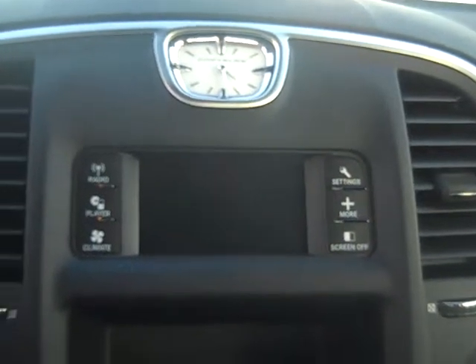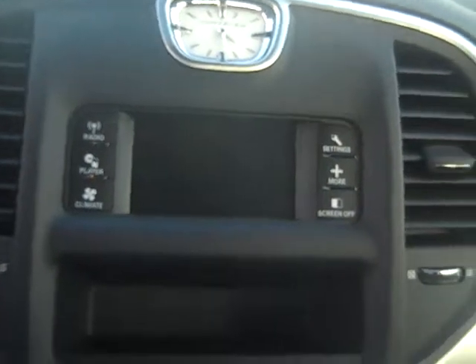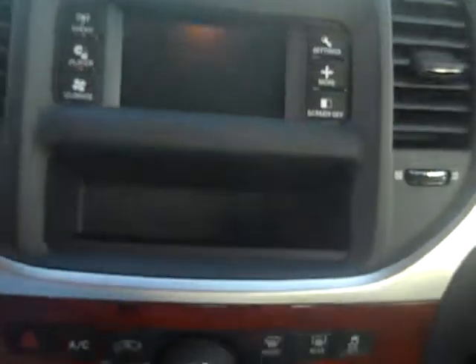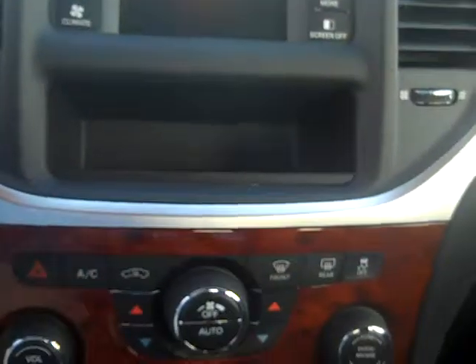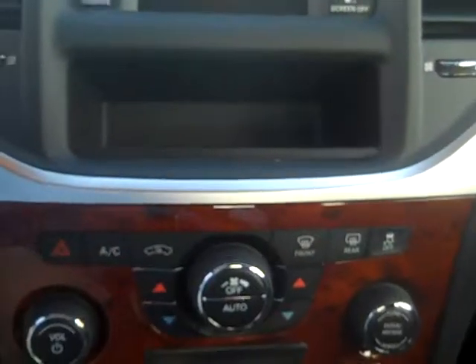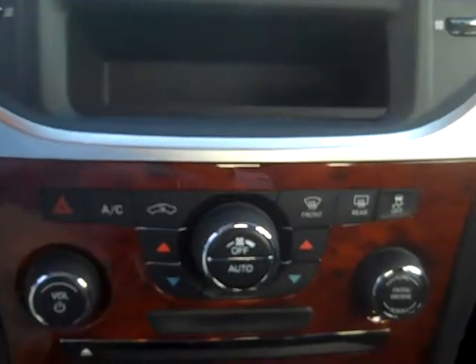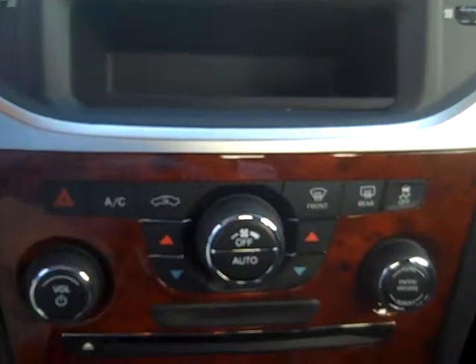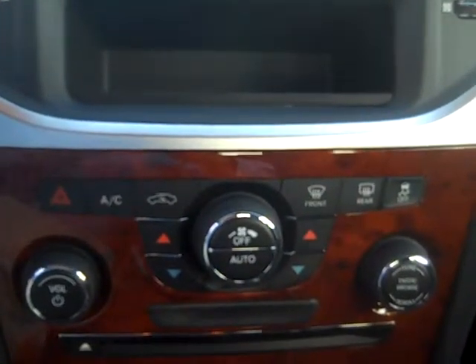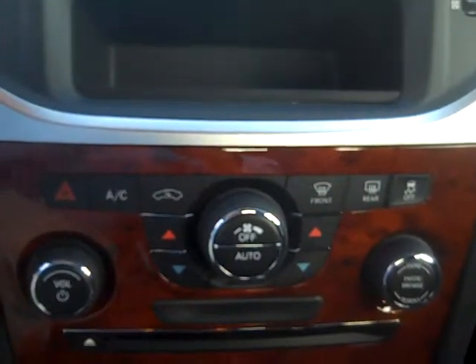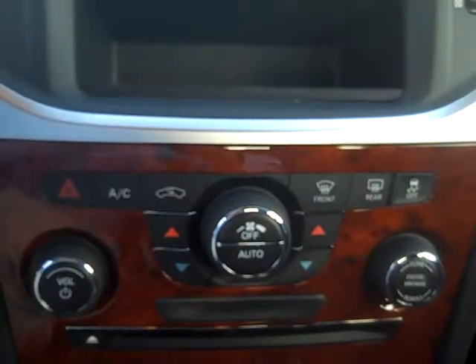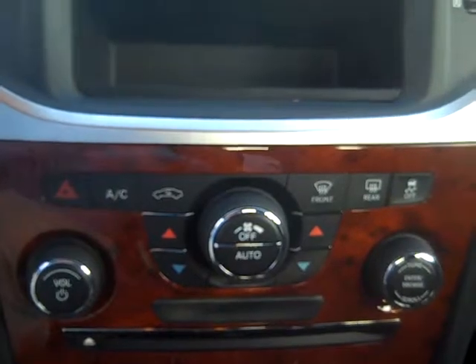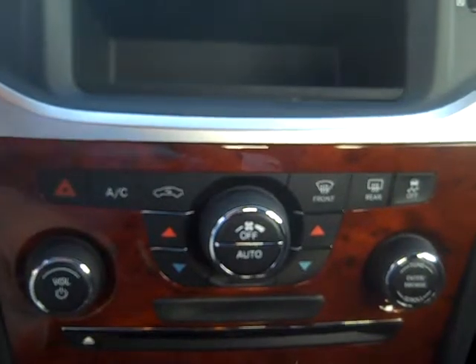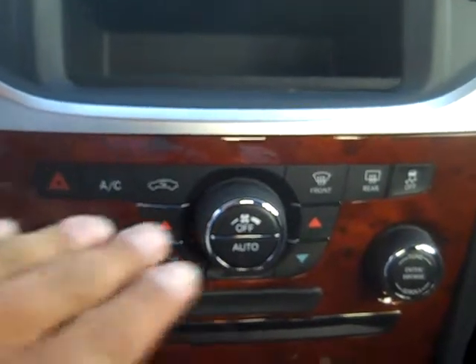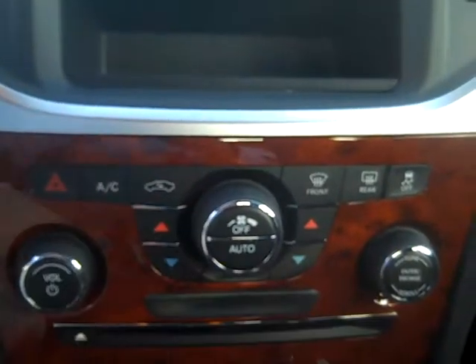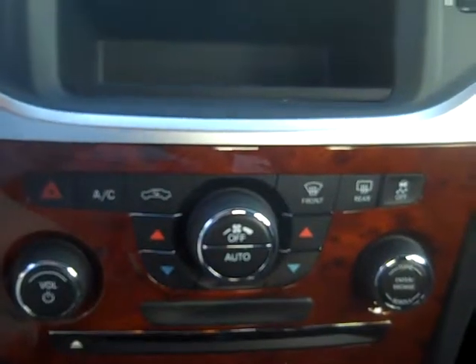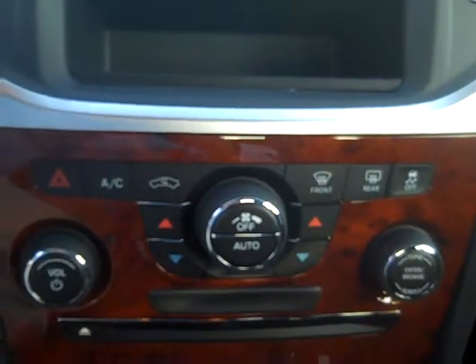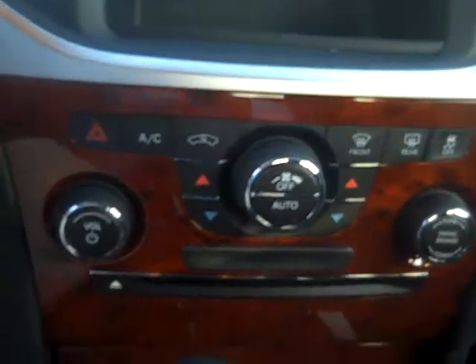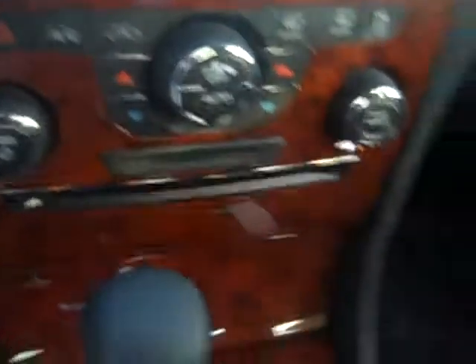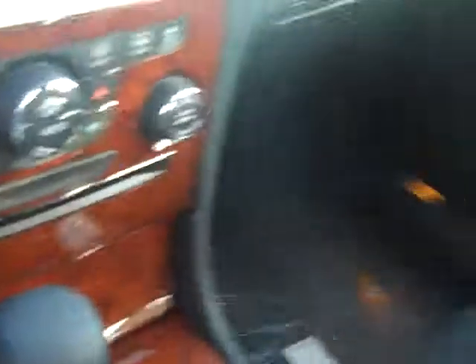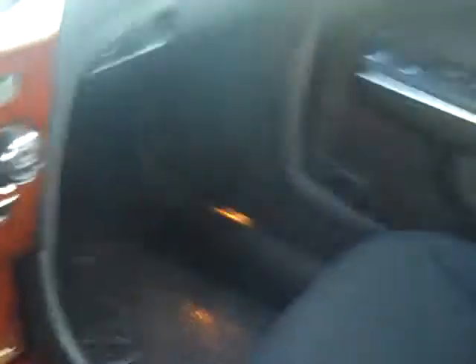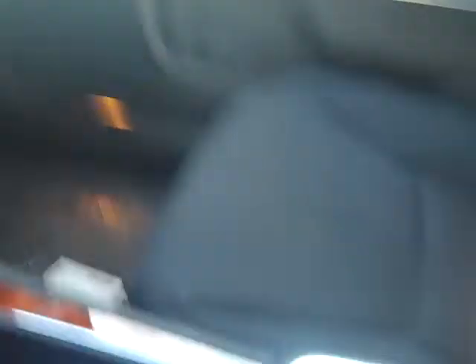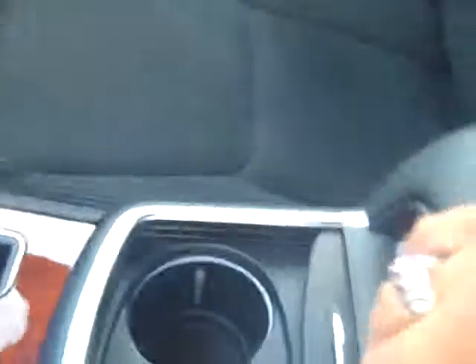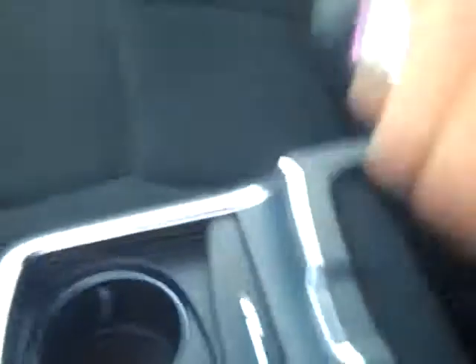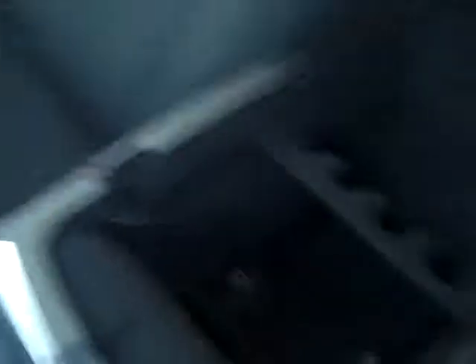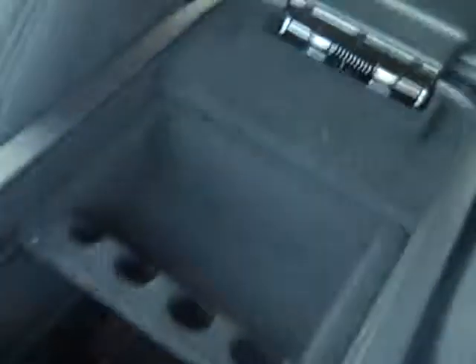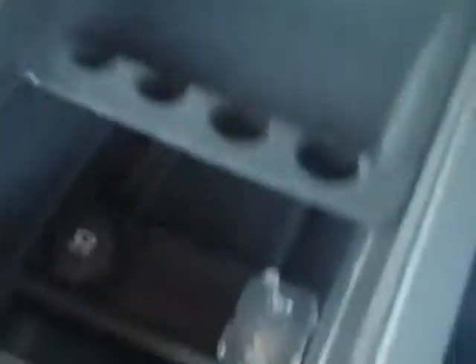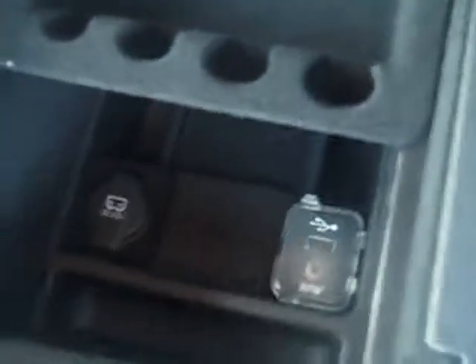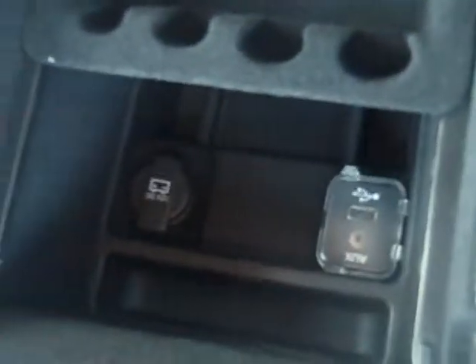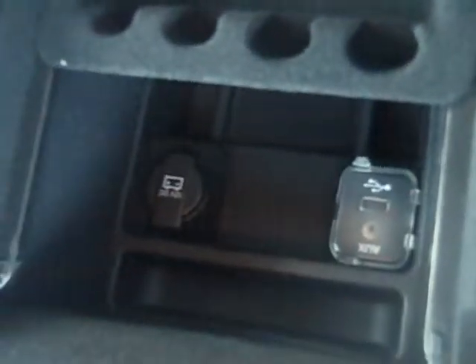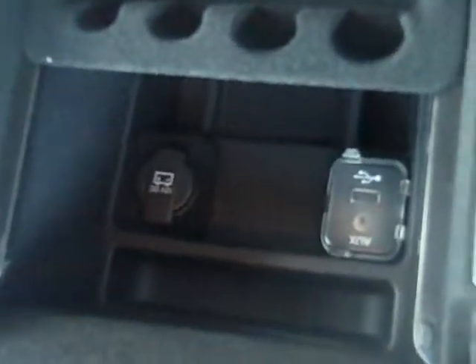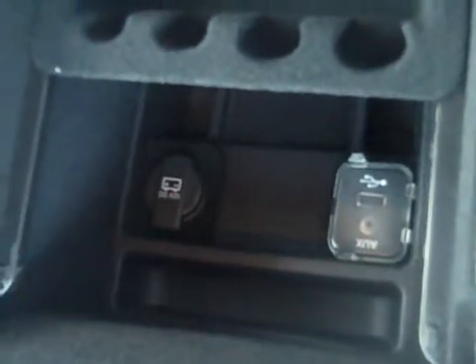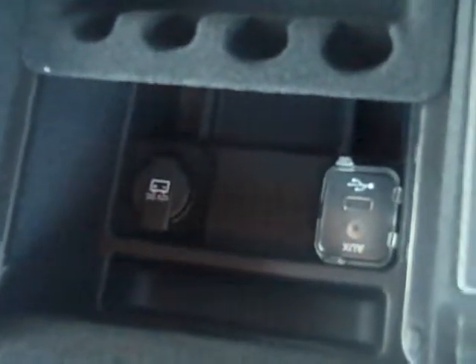You can also control your air climate down here with these gauges — just a beautiful look. You have your USB connection right in here and an auxiliary connection.